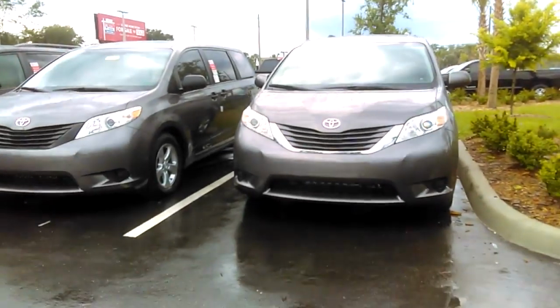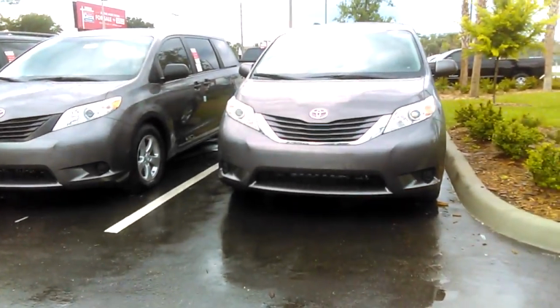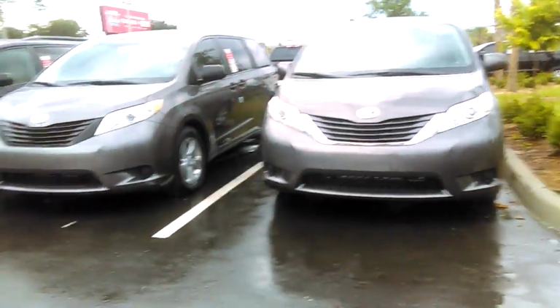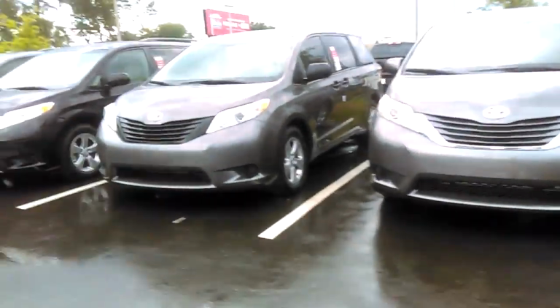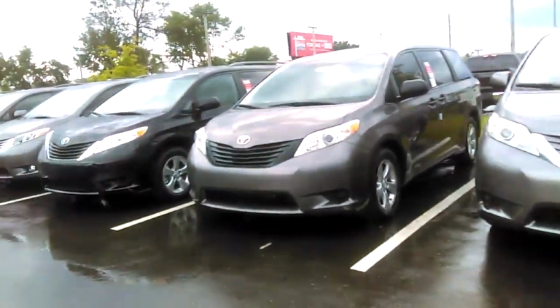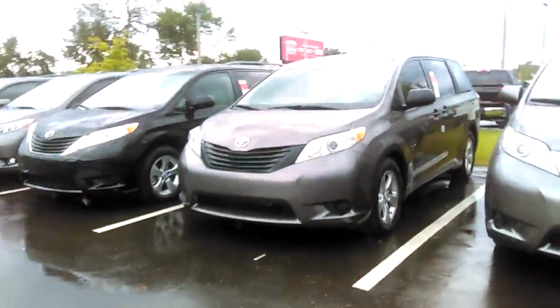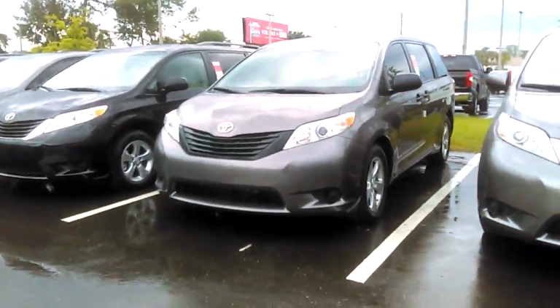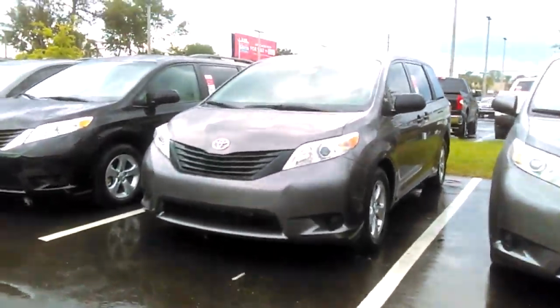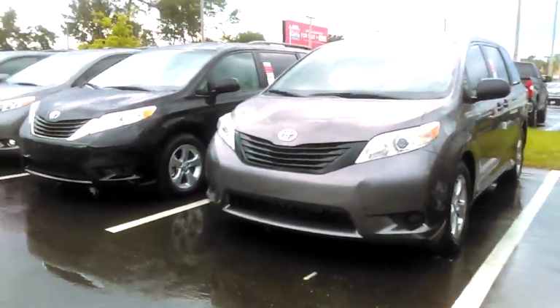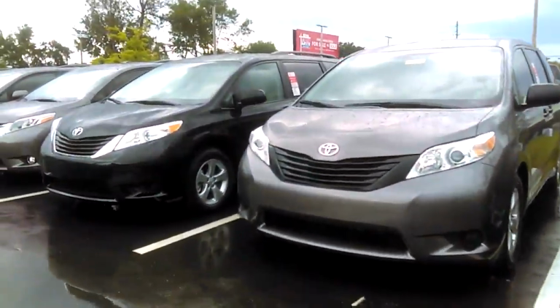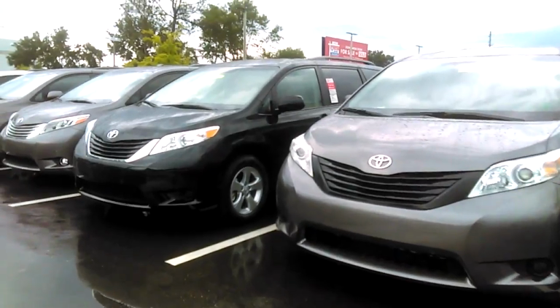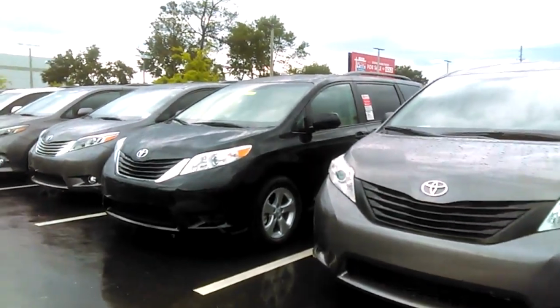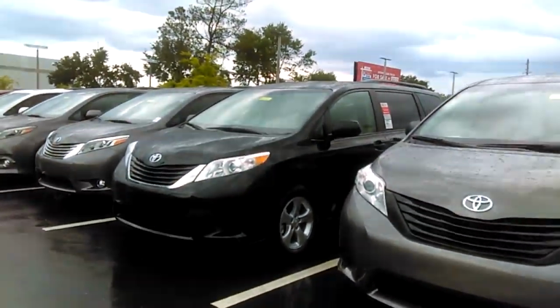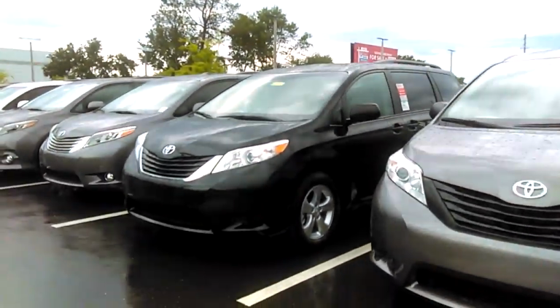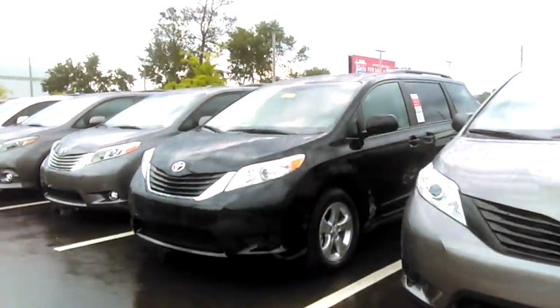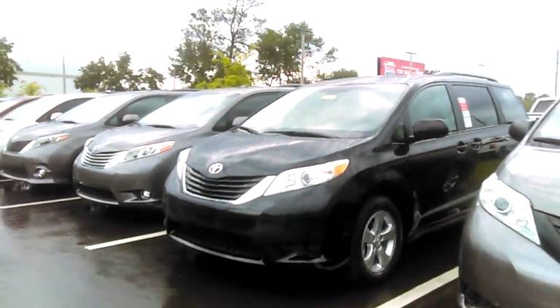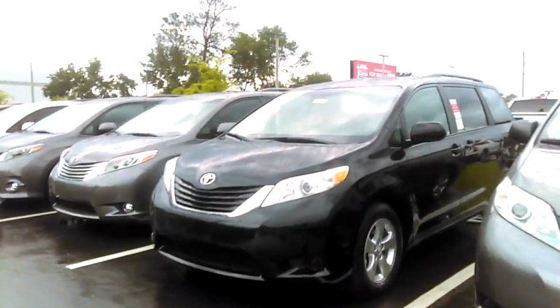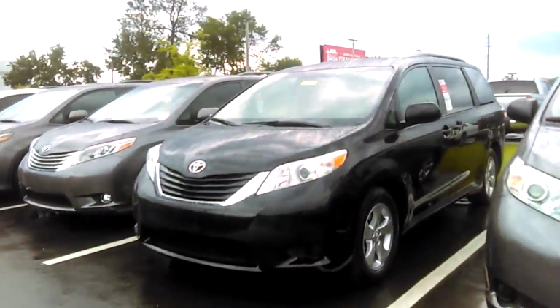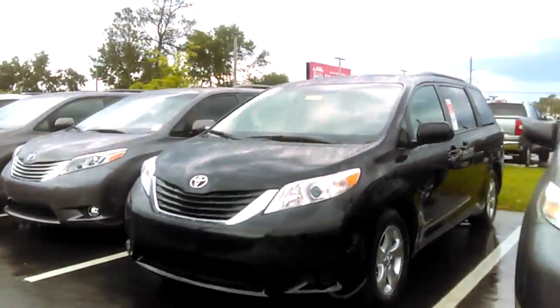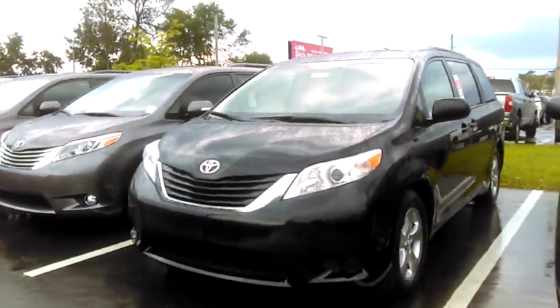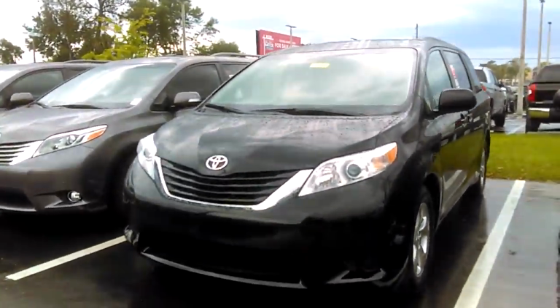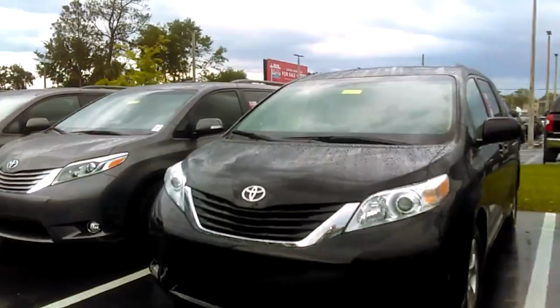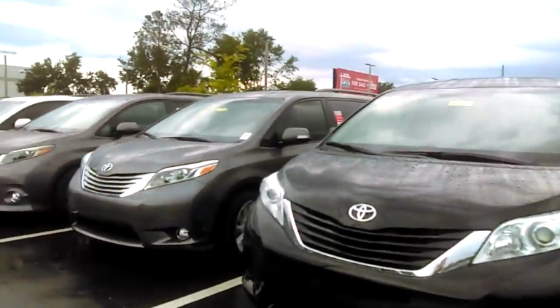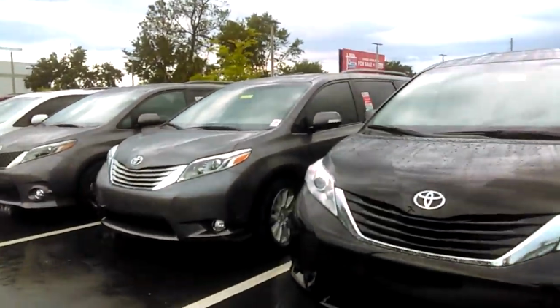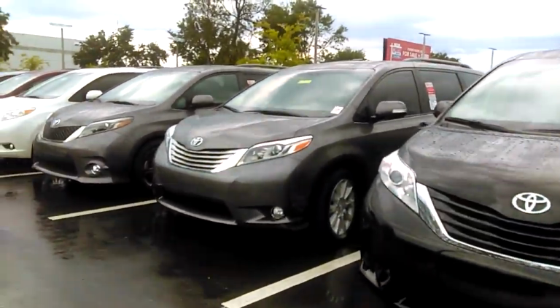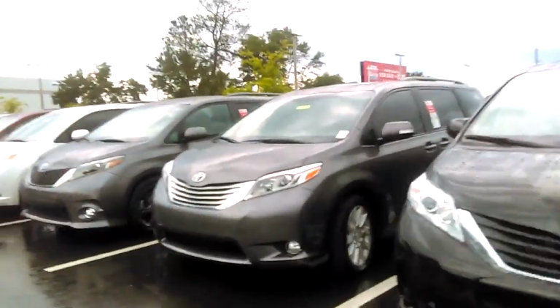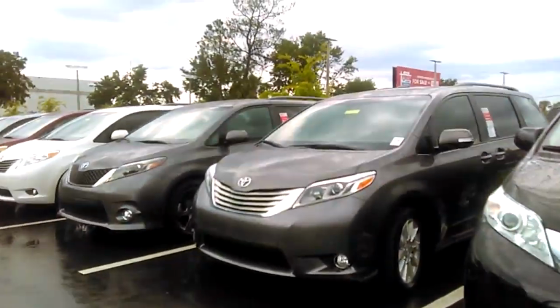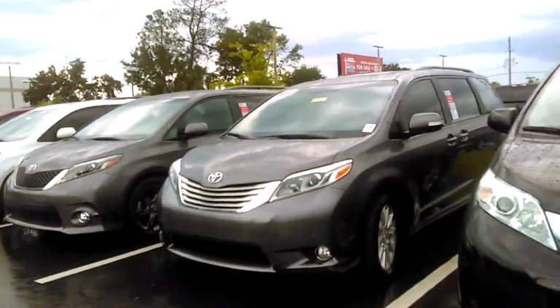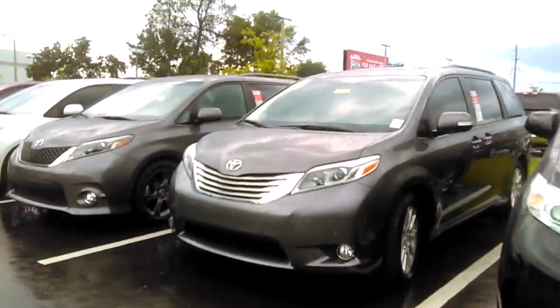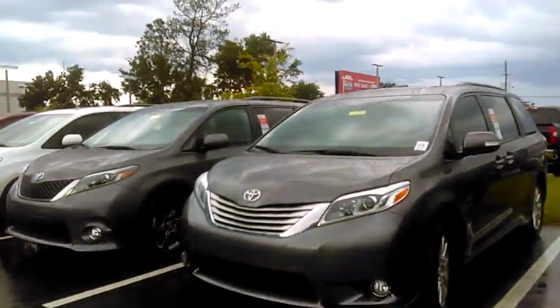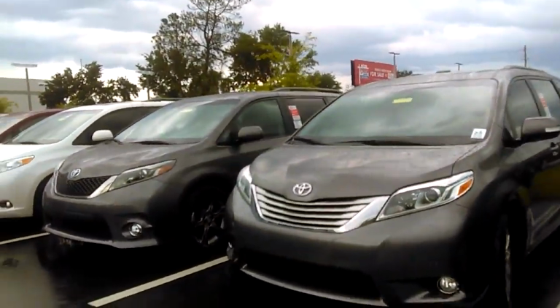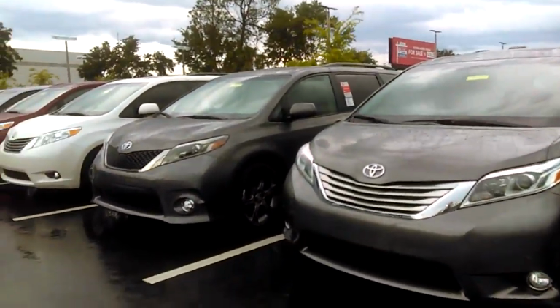Hello, Ms. Catherine. This is Kara Hinton from Arlington Toyota. I just wanted to send you a little virtual look at our current Sienna inventory. We do have an excellent inventory at Arlington Toyota, and we try to maintain that so you have a great selection.